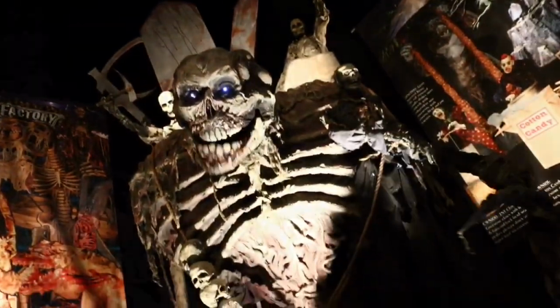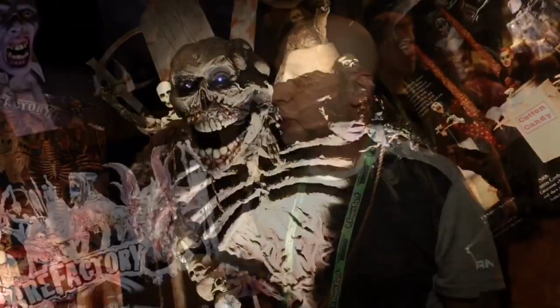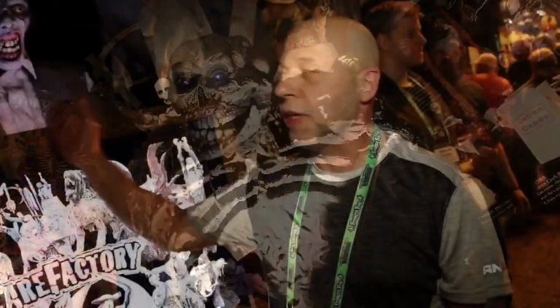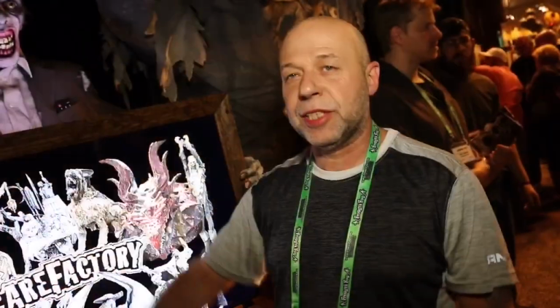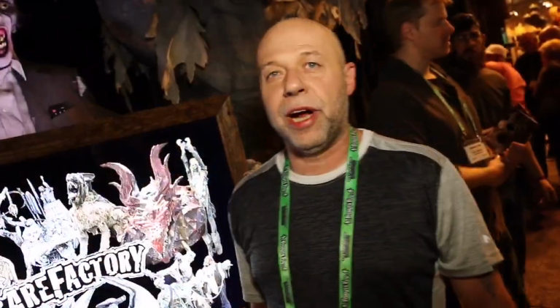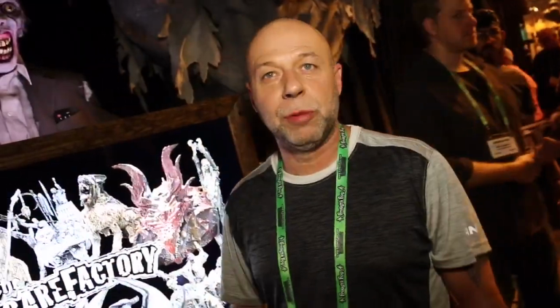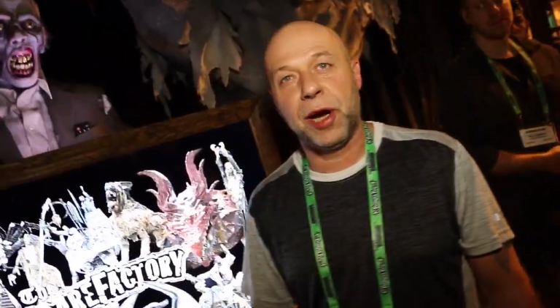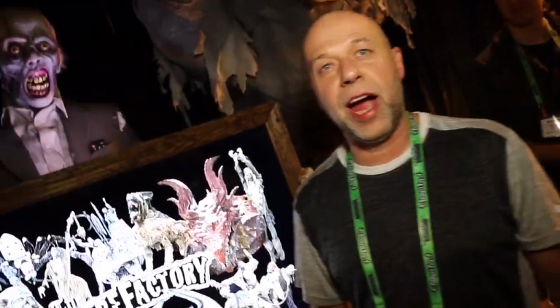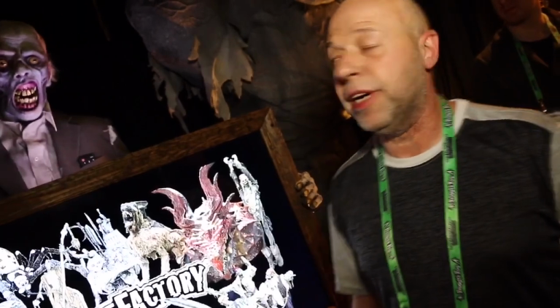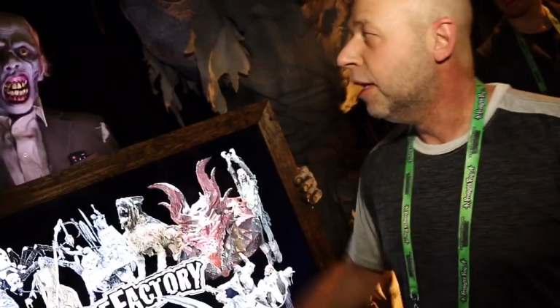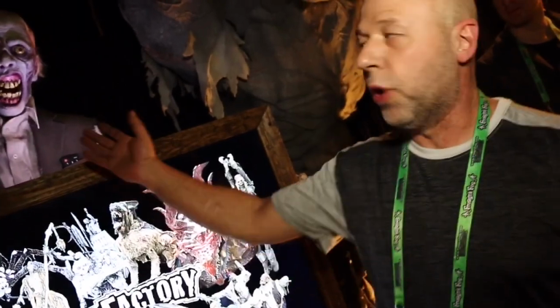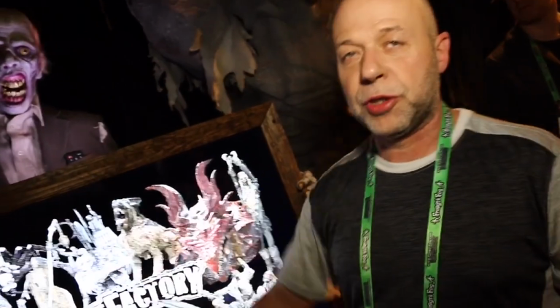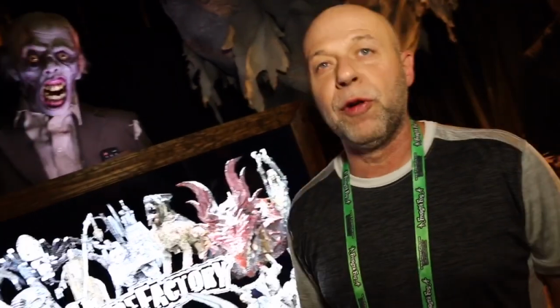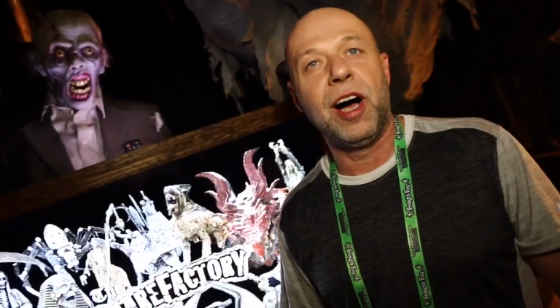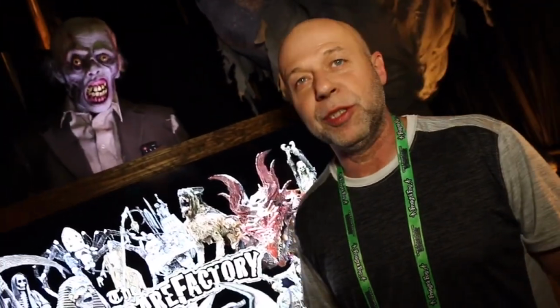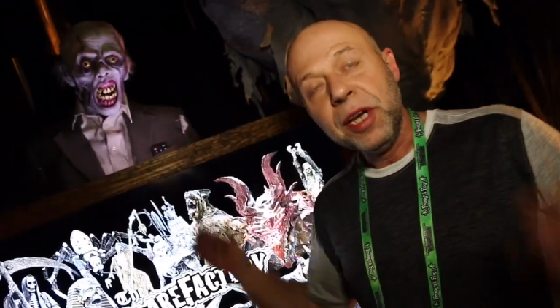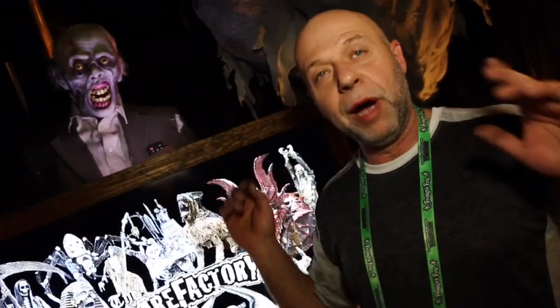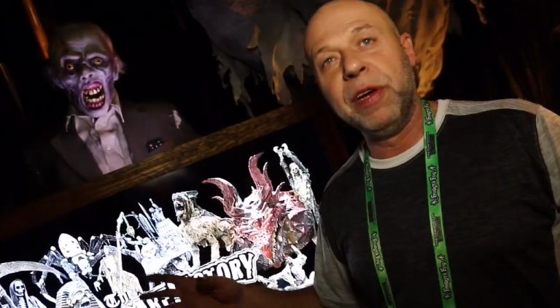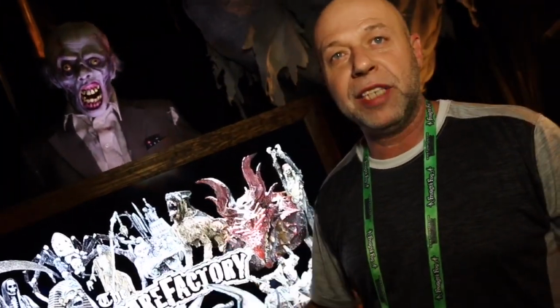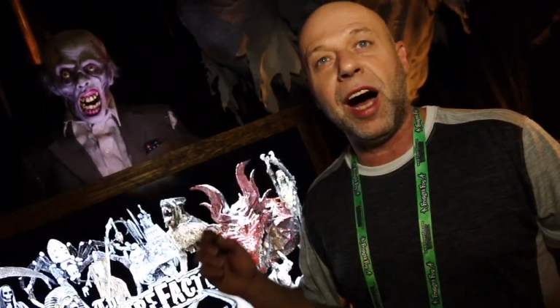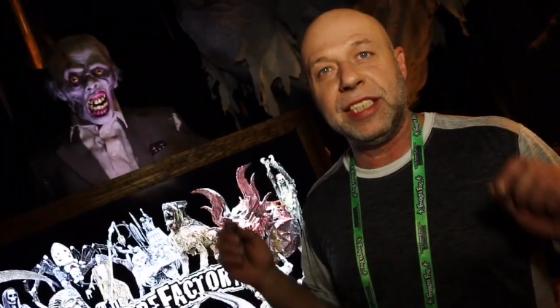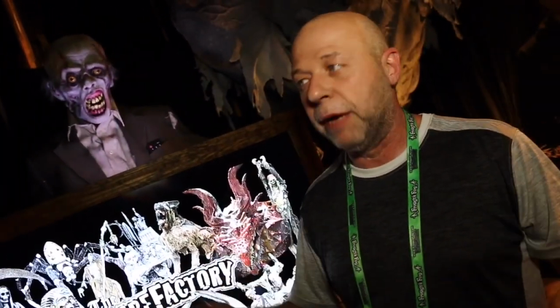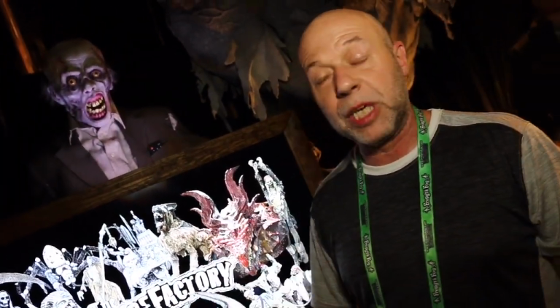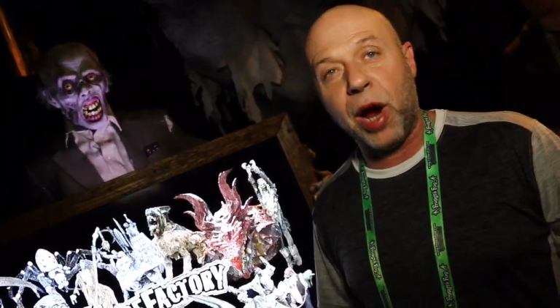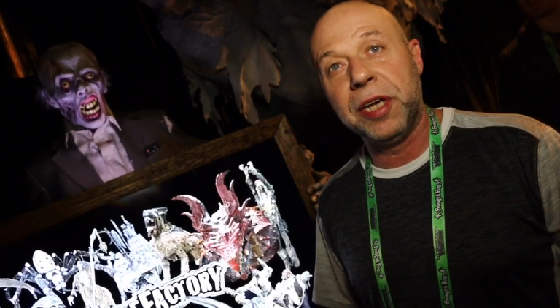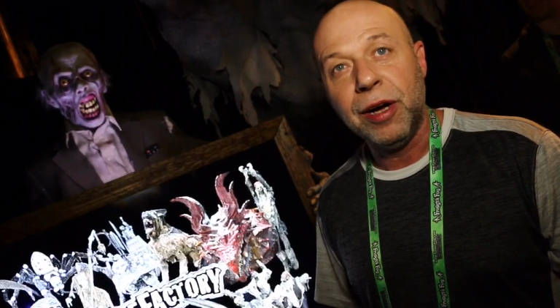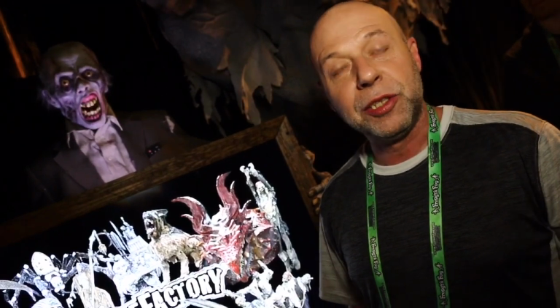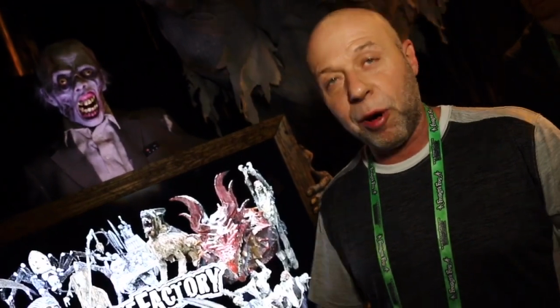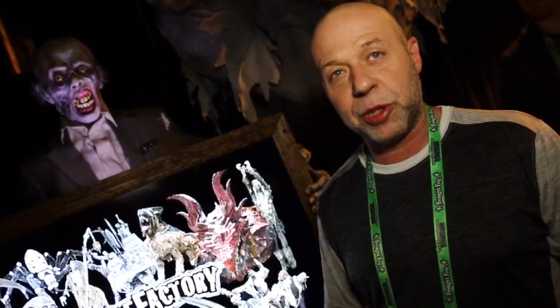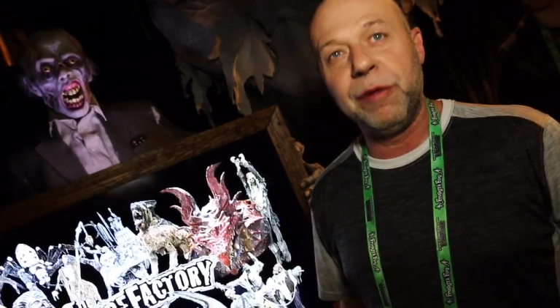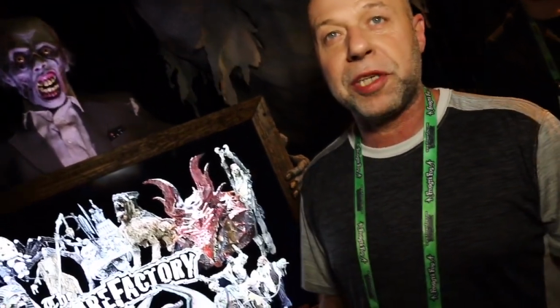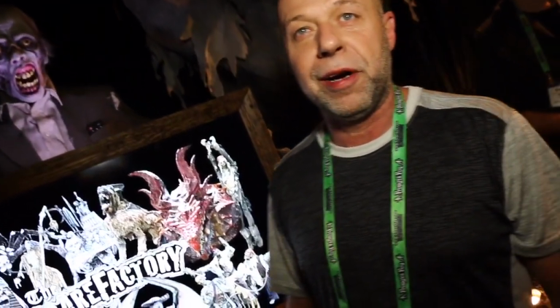This is some of the latest and greatest from the Scare Factory — one of our servo zombies. We got moving faces and eyes. It's giving them expression now, so our monsters are even scarier.